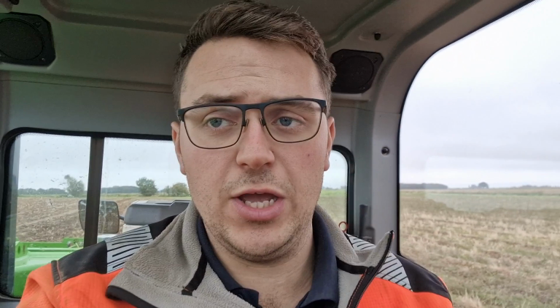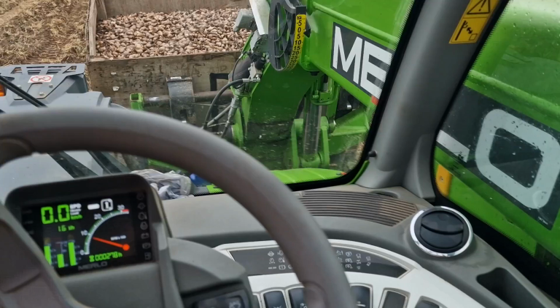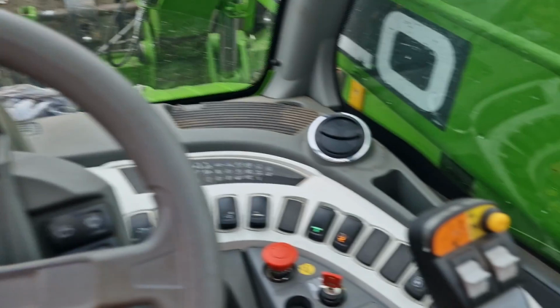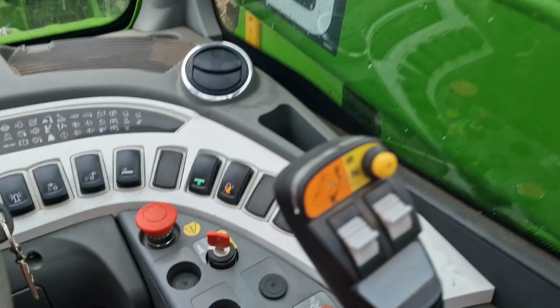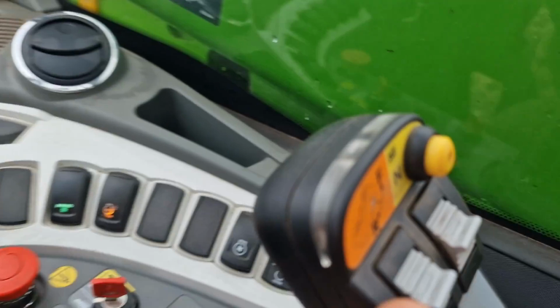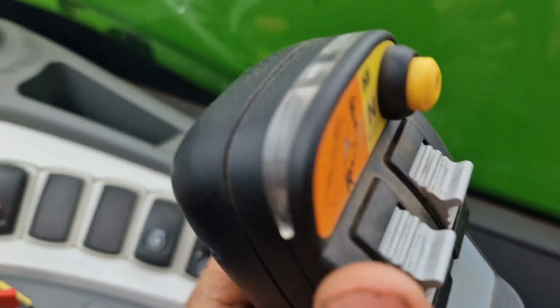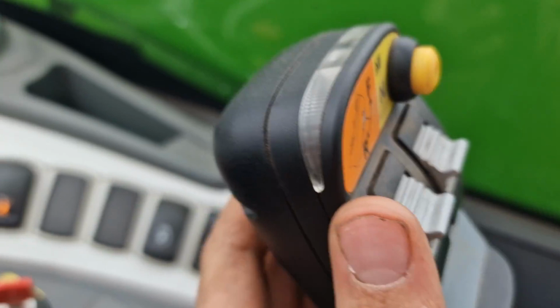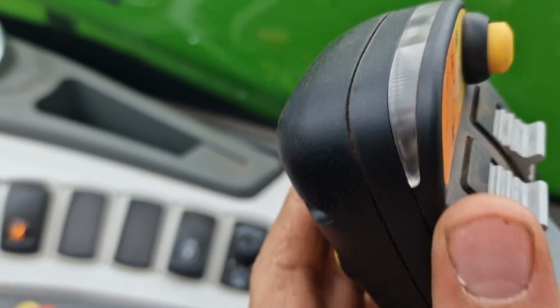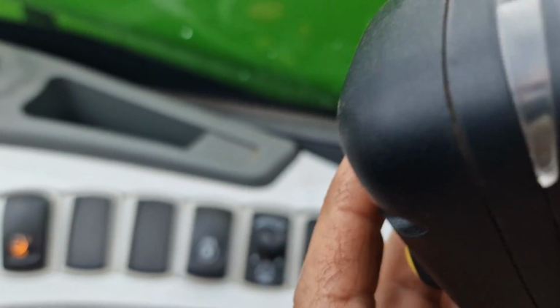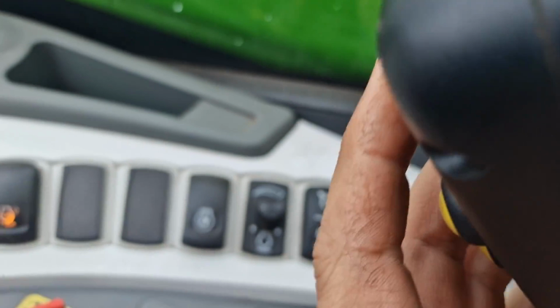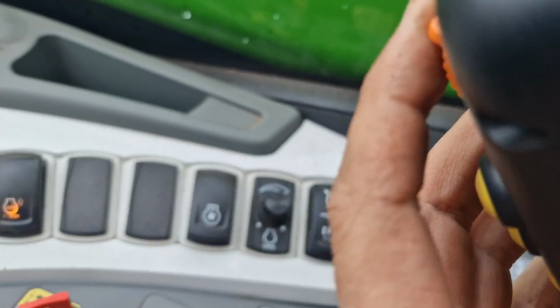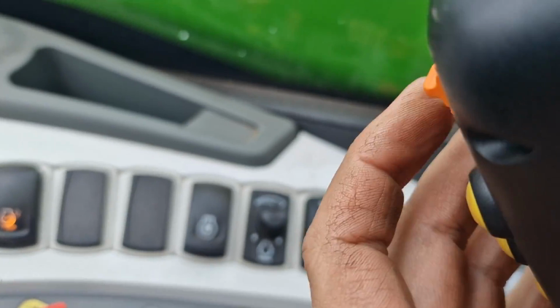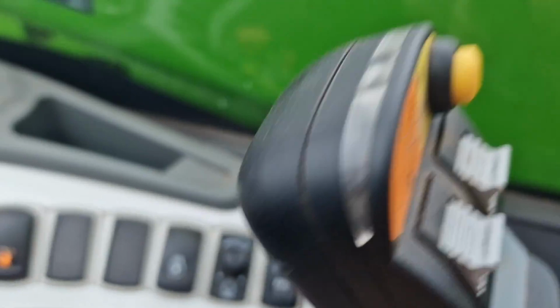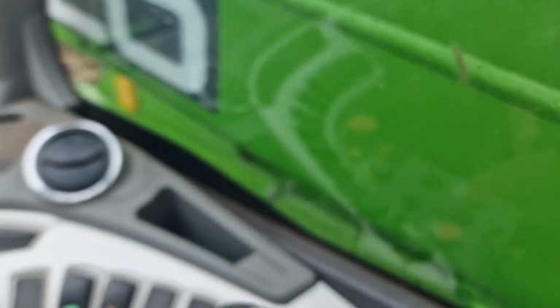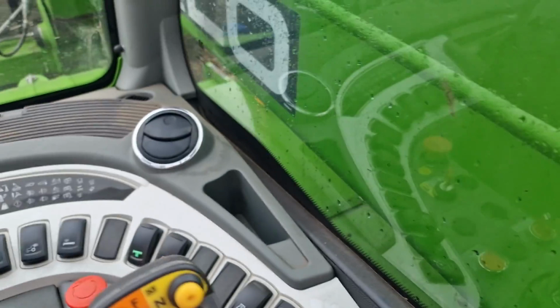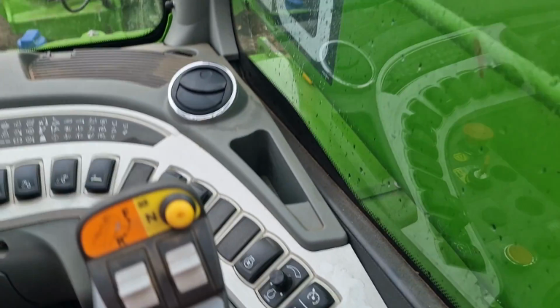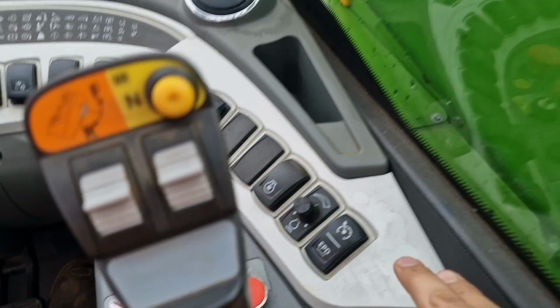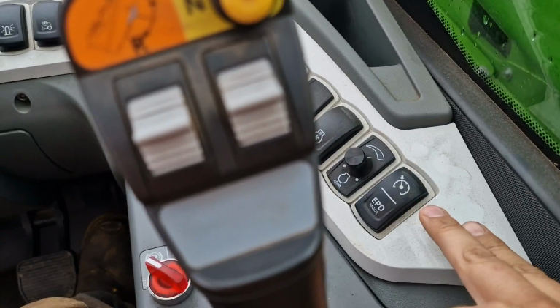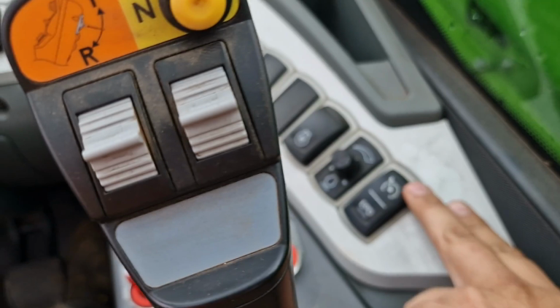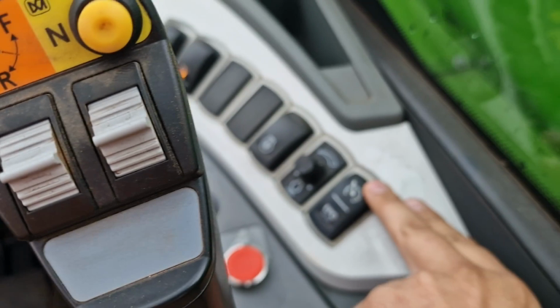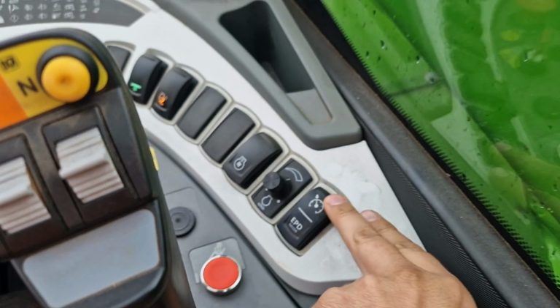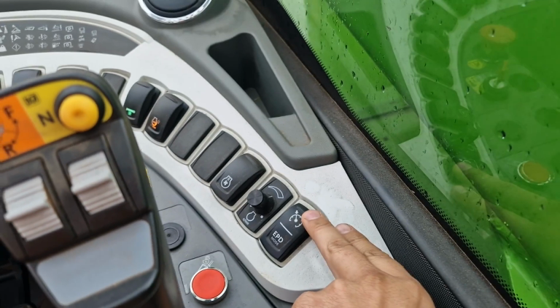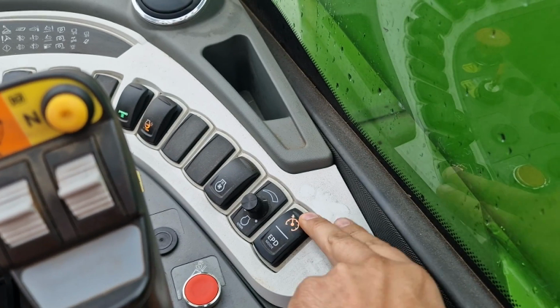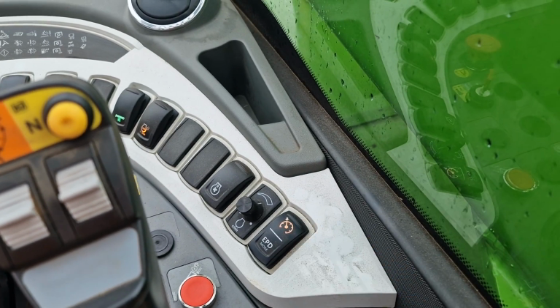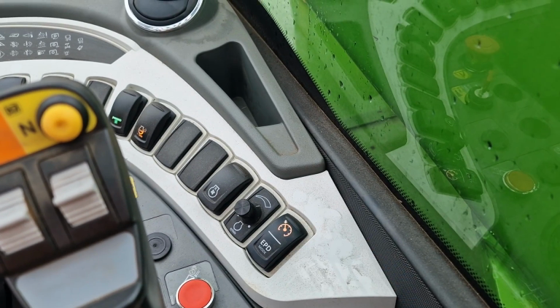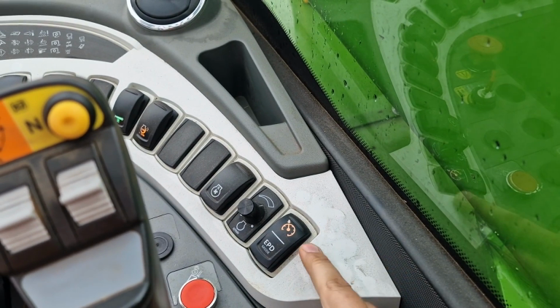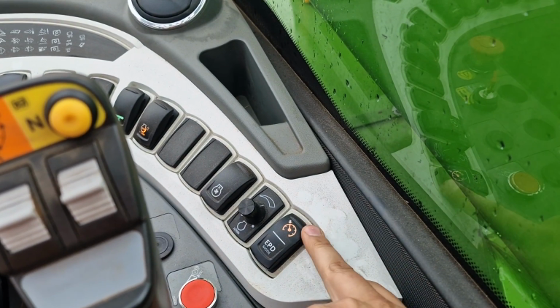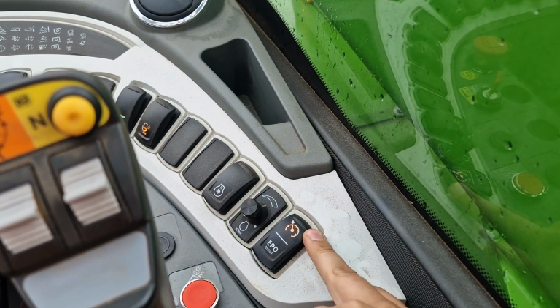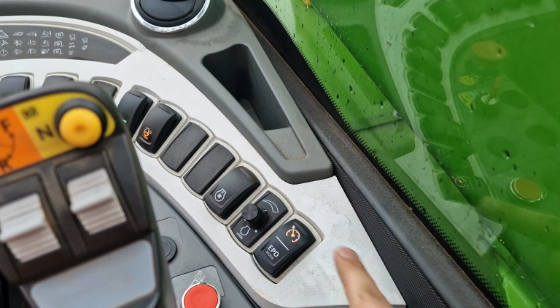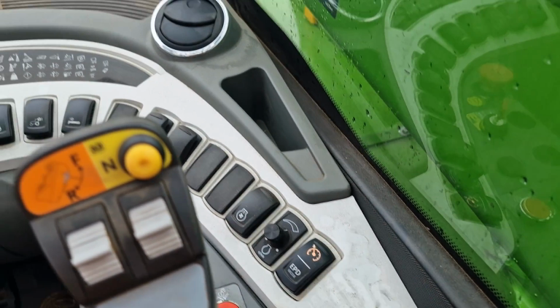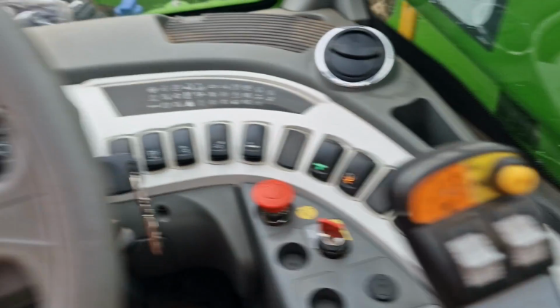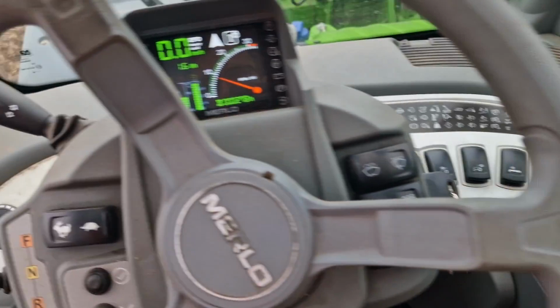Here we go. Right, nice and simple — we will put it into forward on the back of the trigger, and then over here we will push cruise on. Light lit up, we're ready to go.